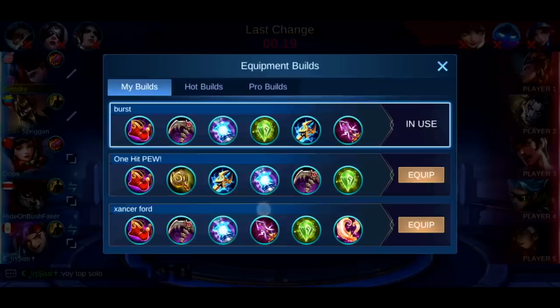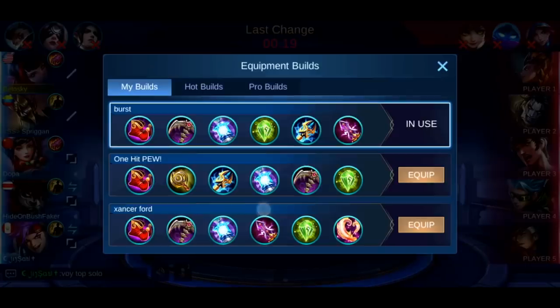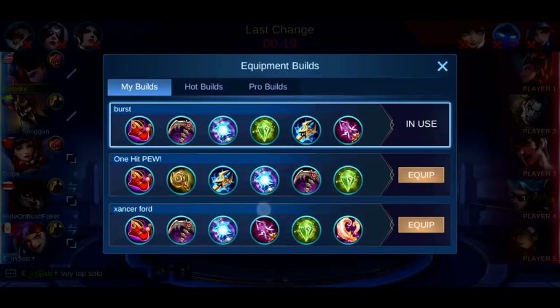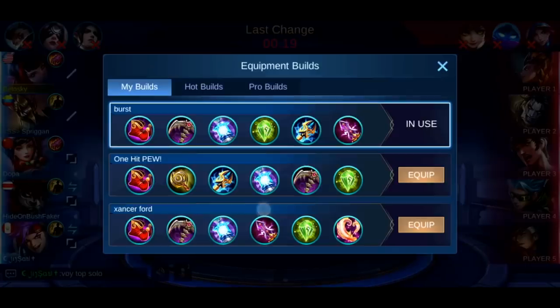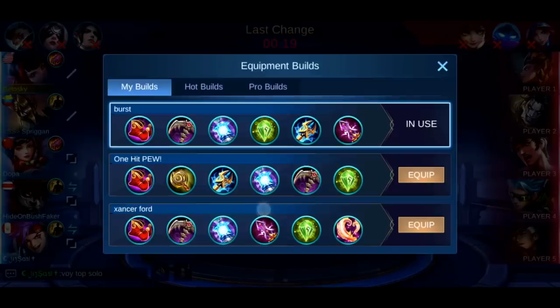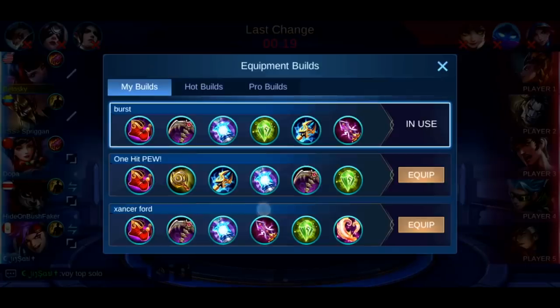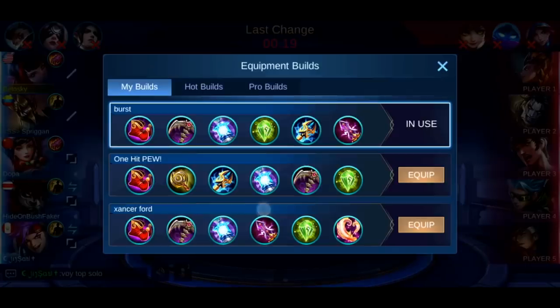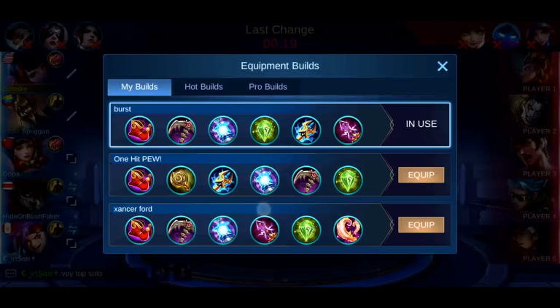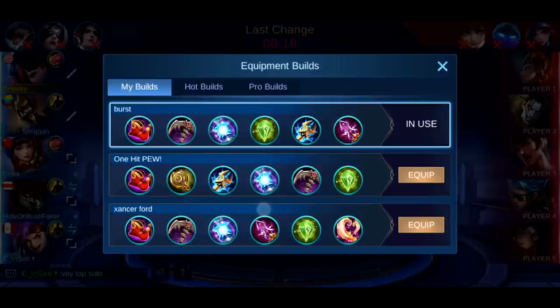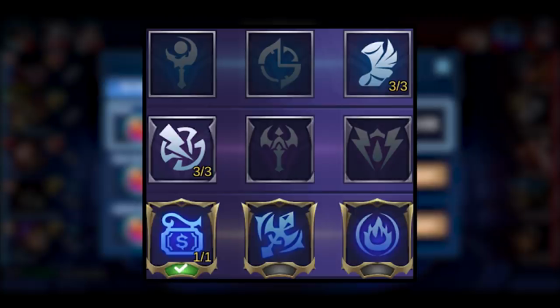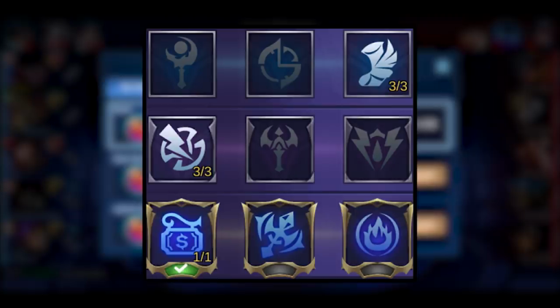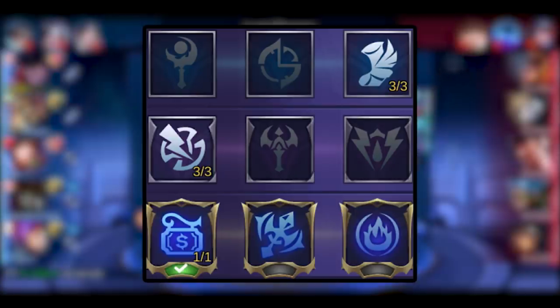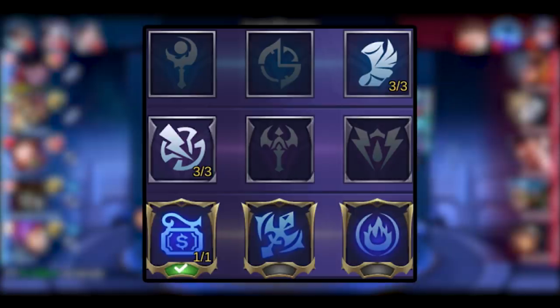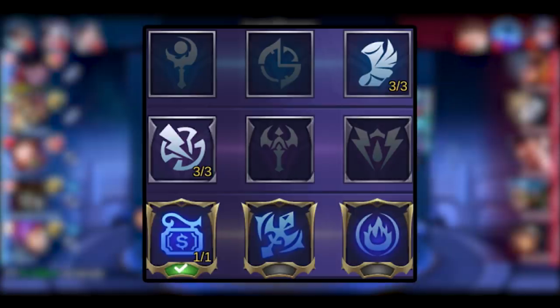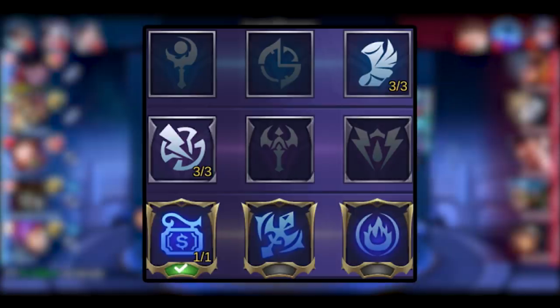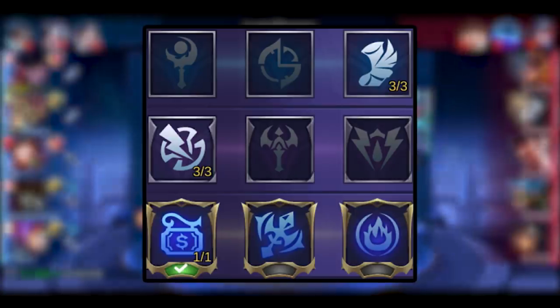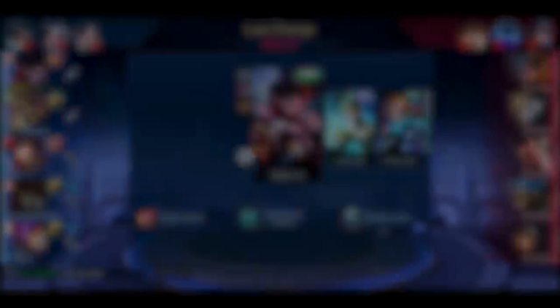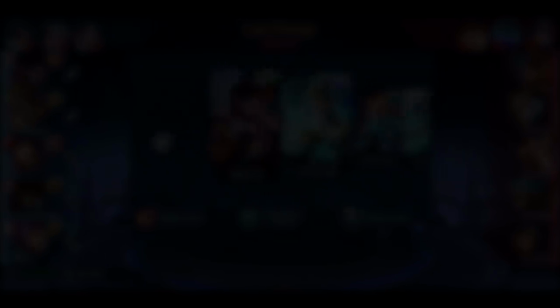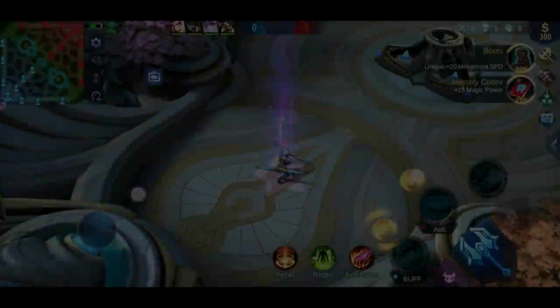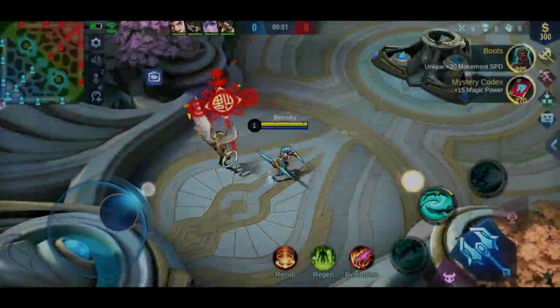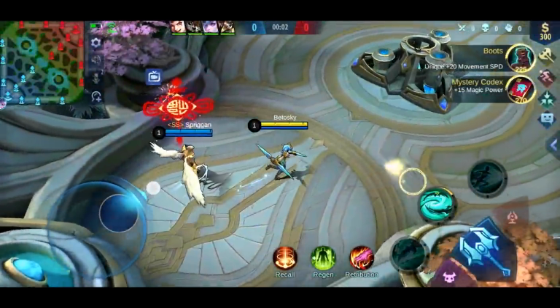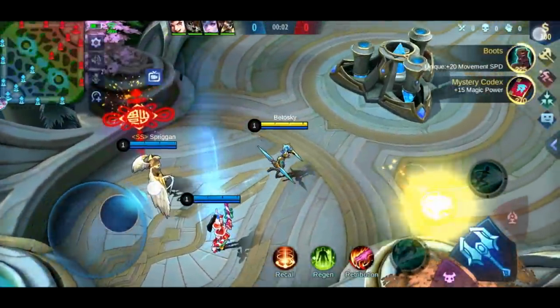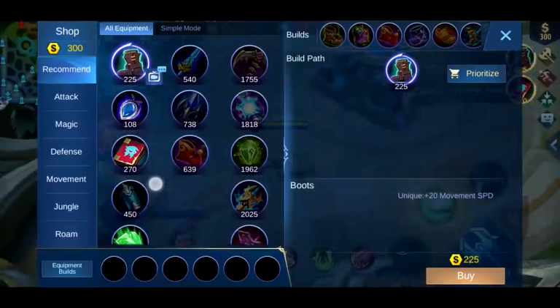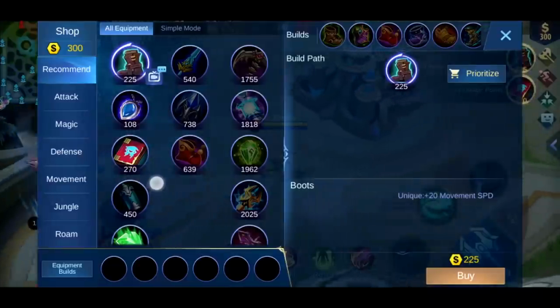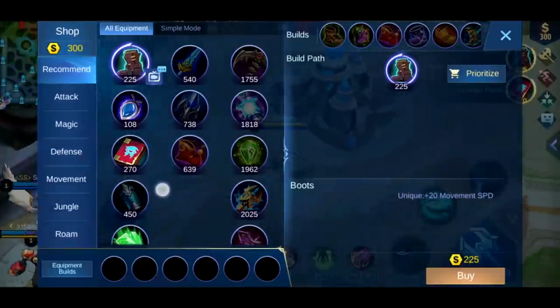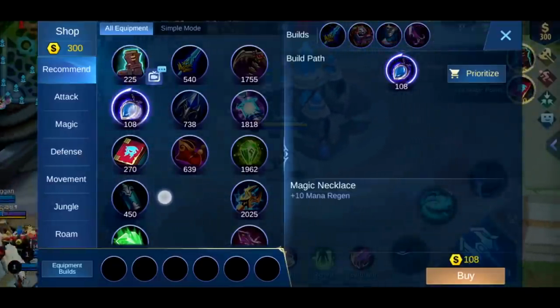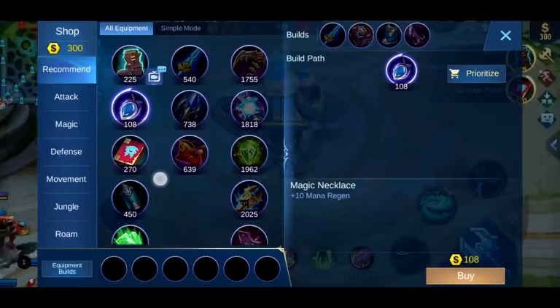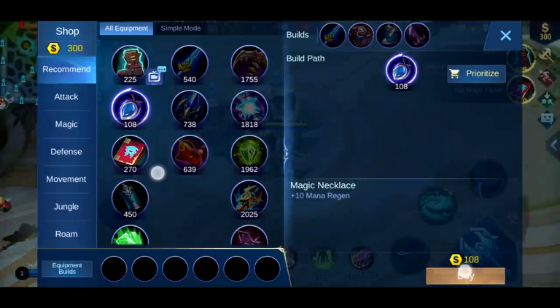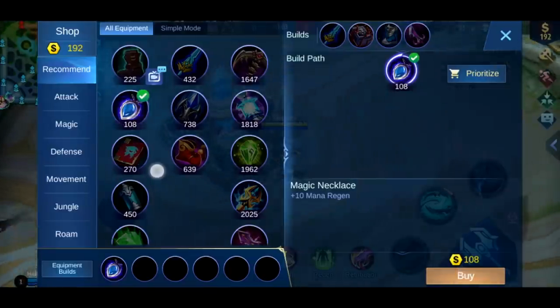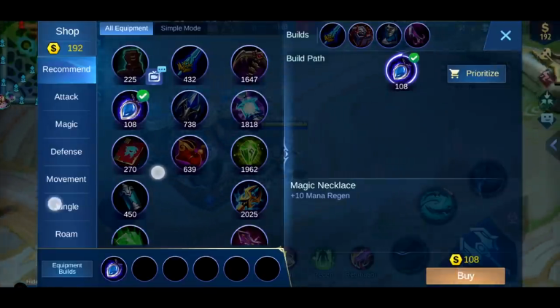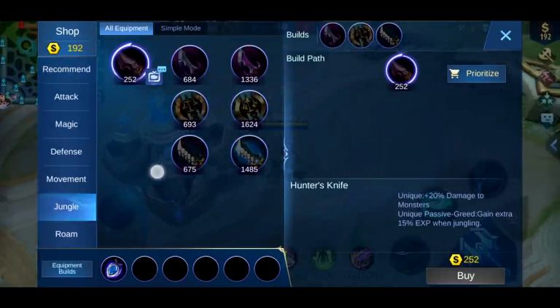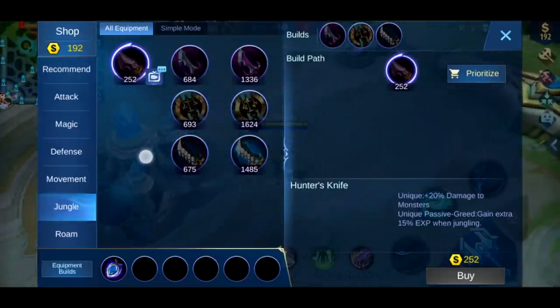These are my builds, and this is the emblem setup. Like most mages, buy a magic necklace first, then the jungle item.